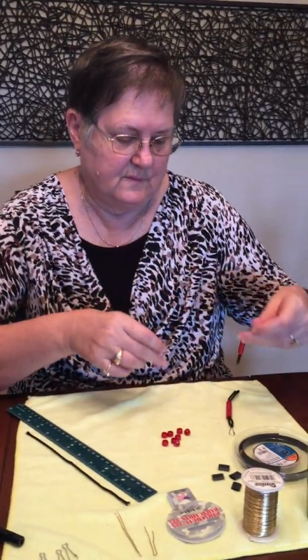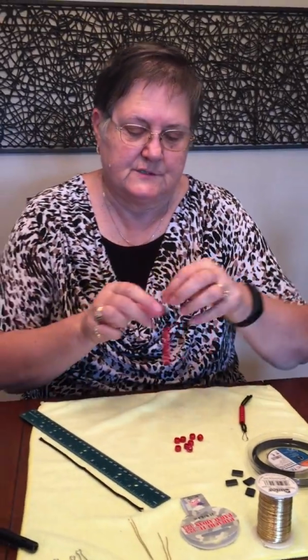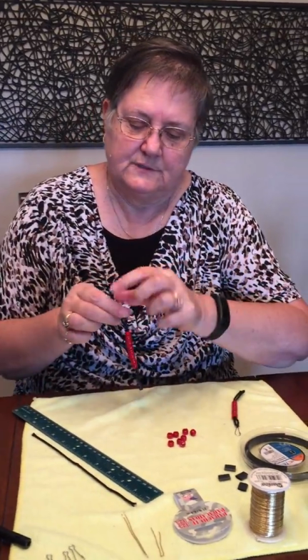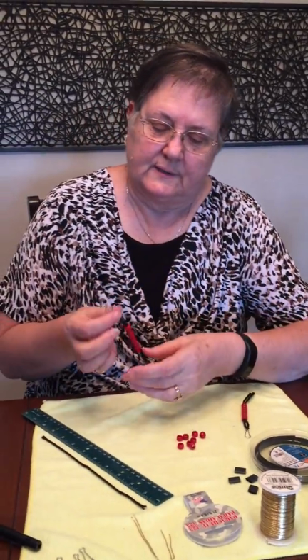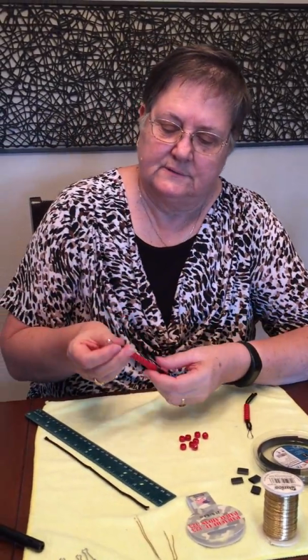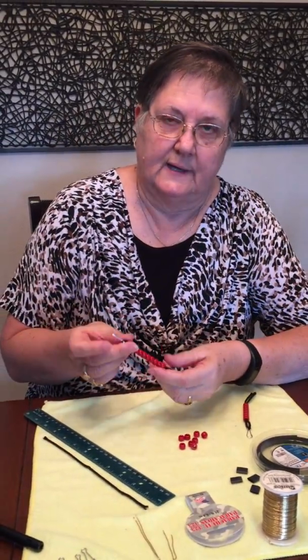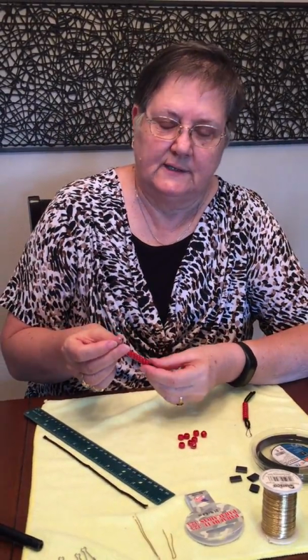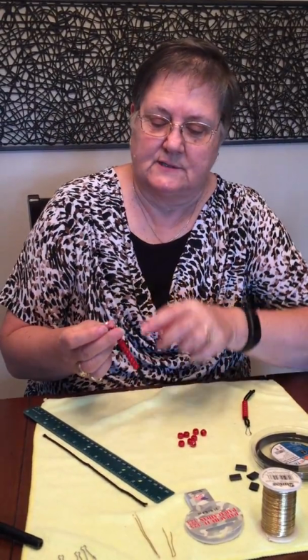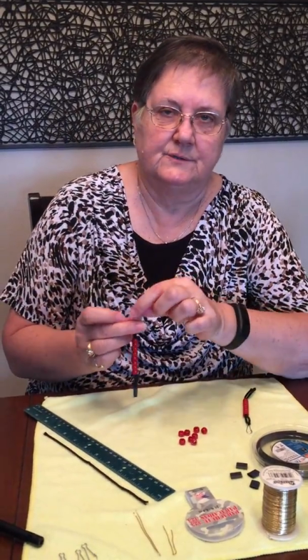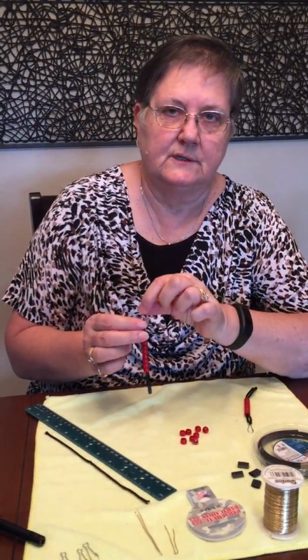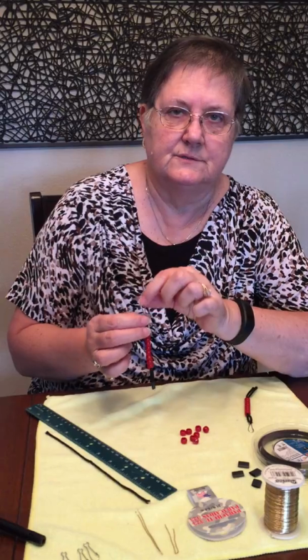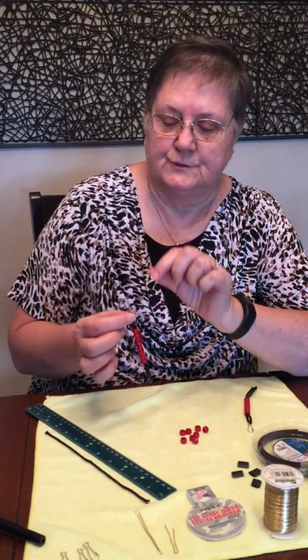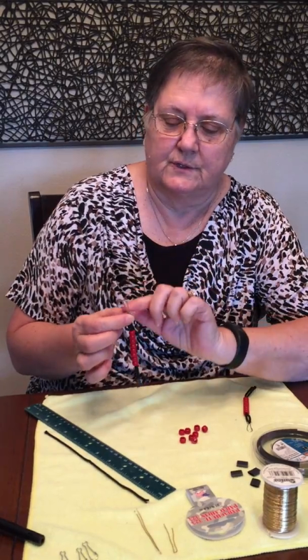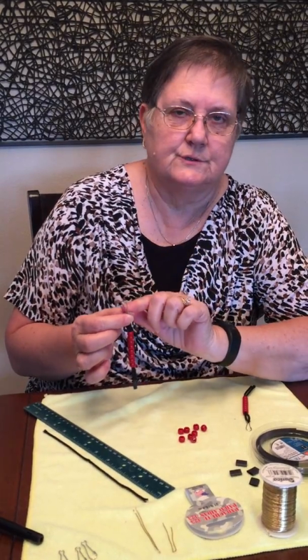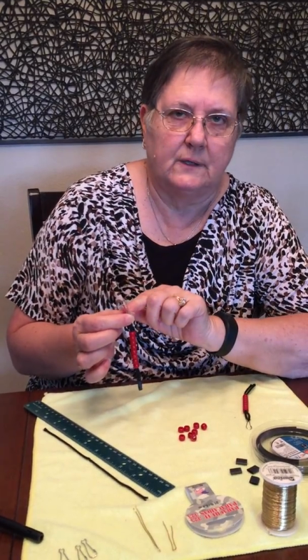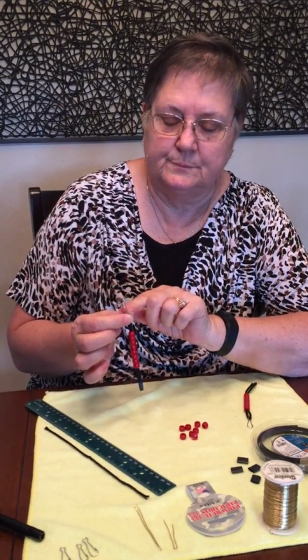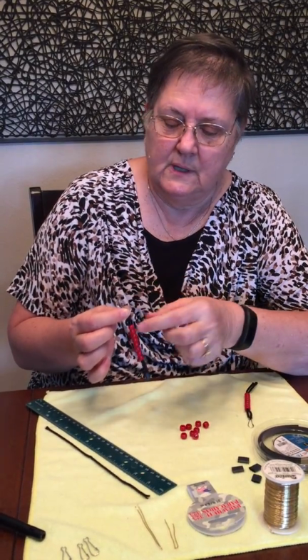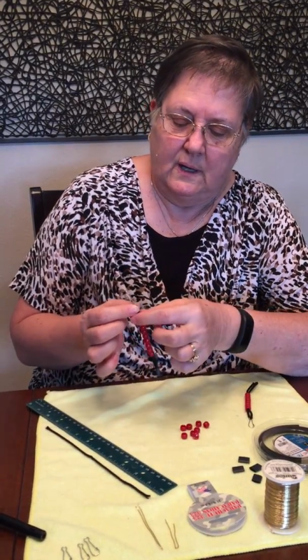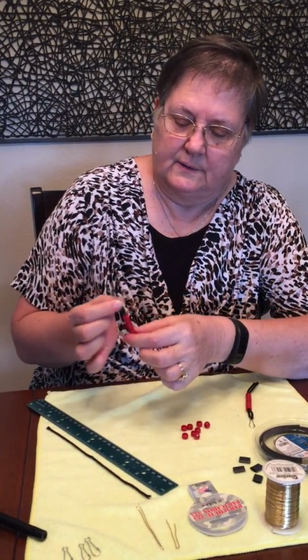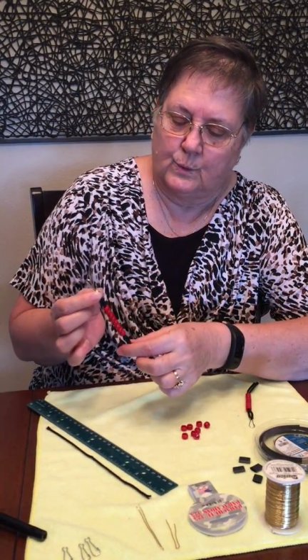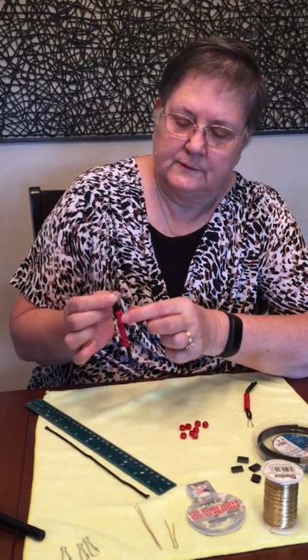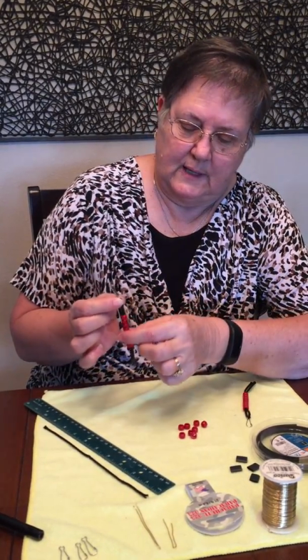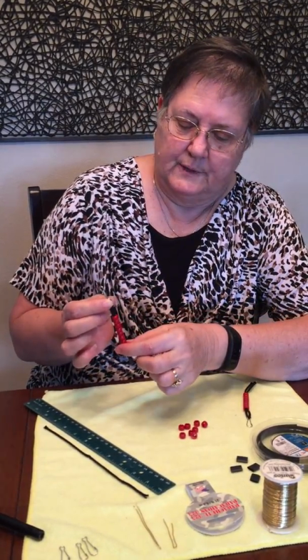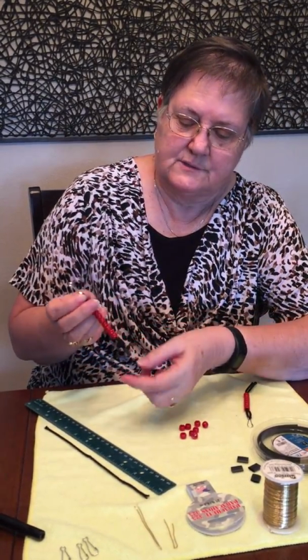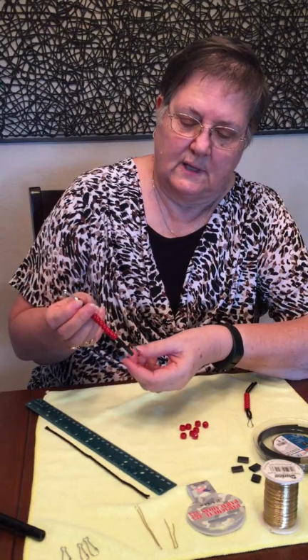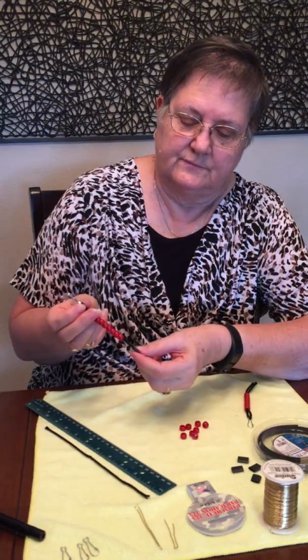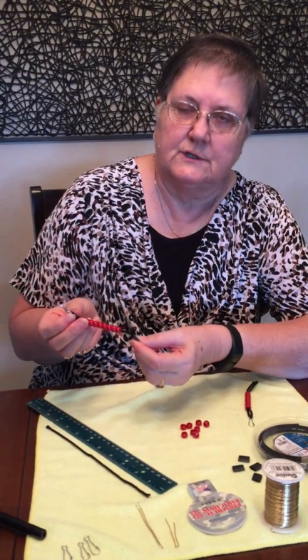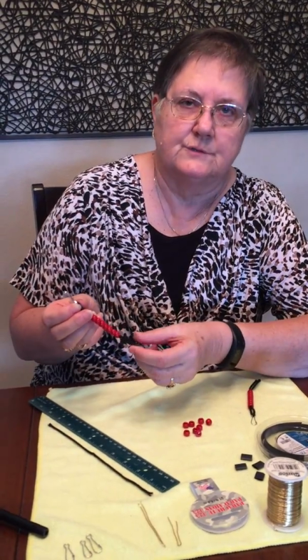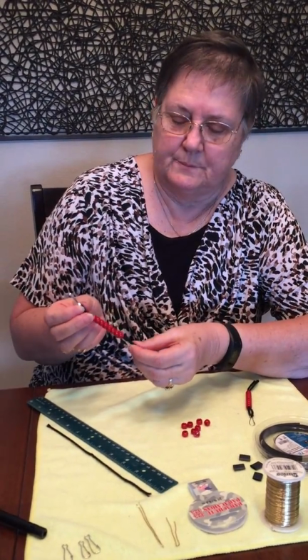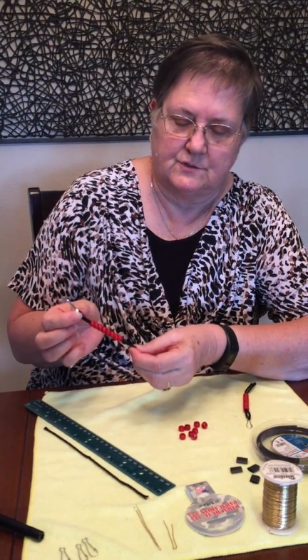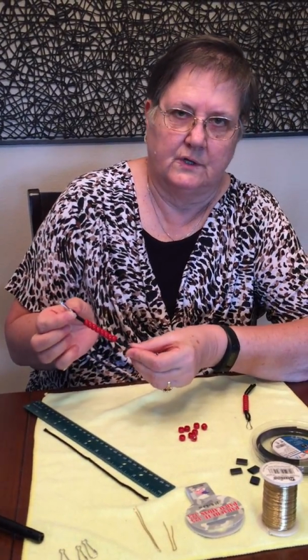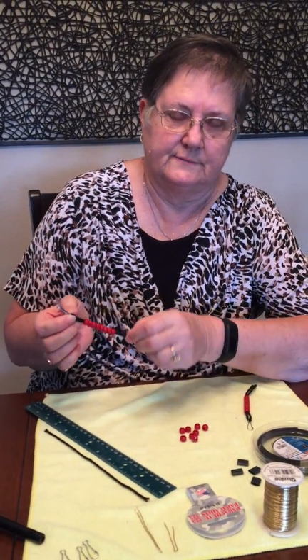This is the finished product. On it, it has a lanyard hook so that you can hook it to your belt loop, a cord, eight beads, and the finishing so that the beads don't fall off.